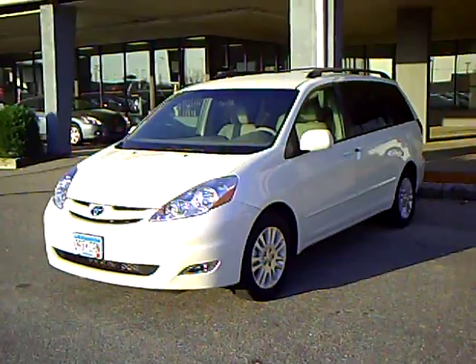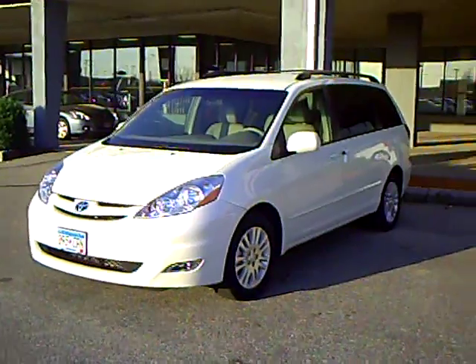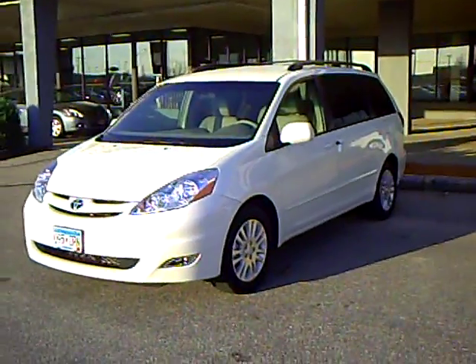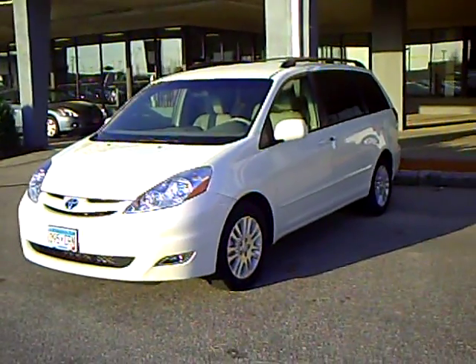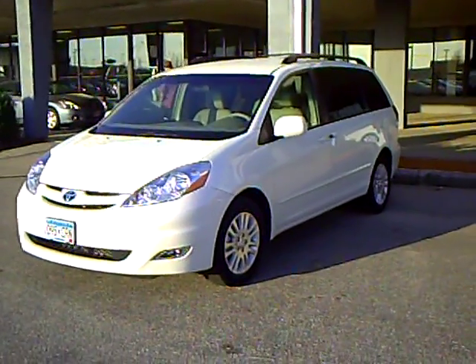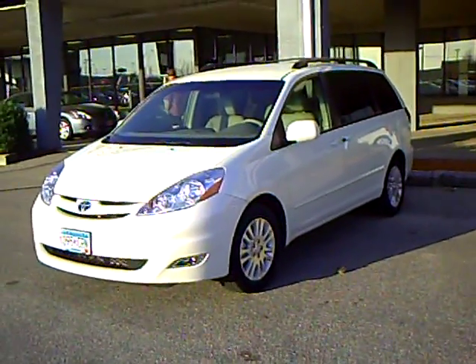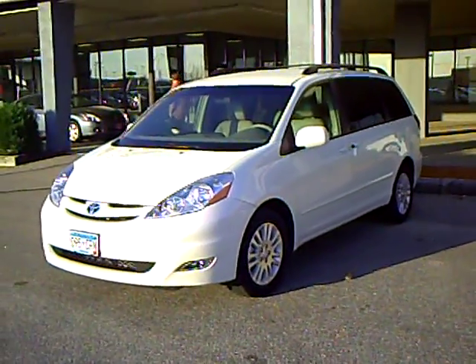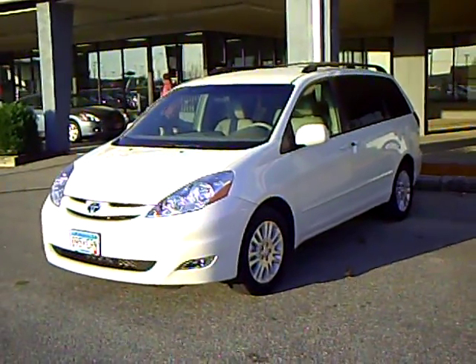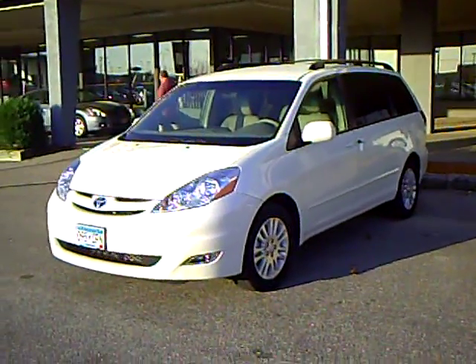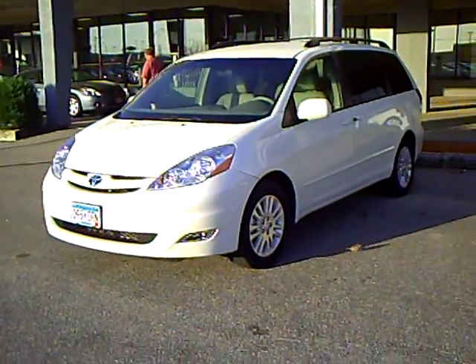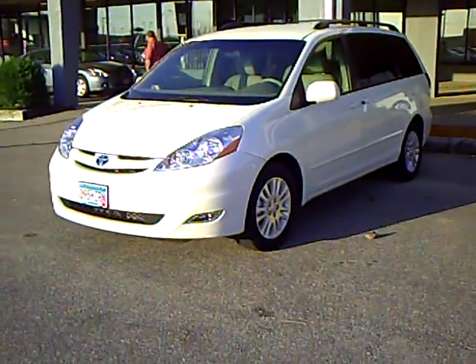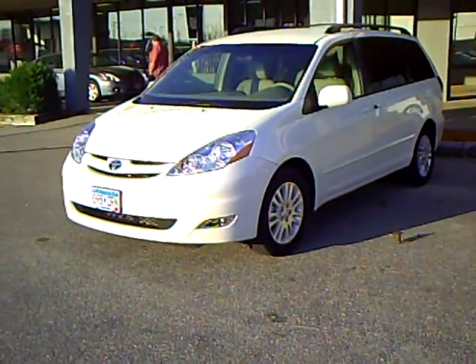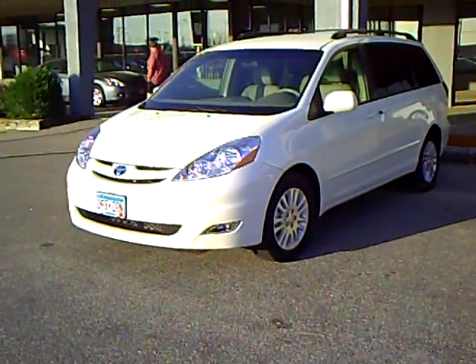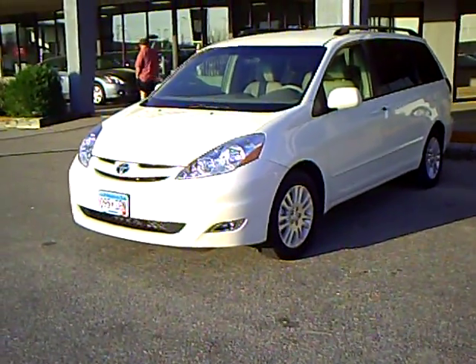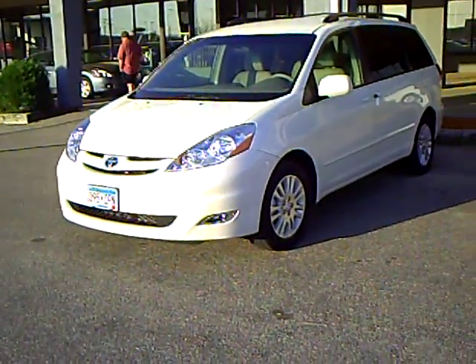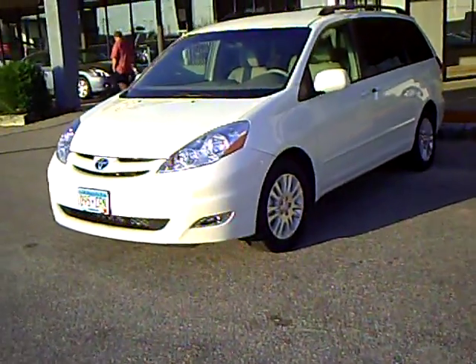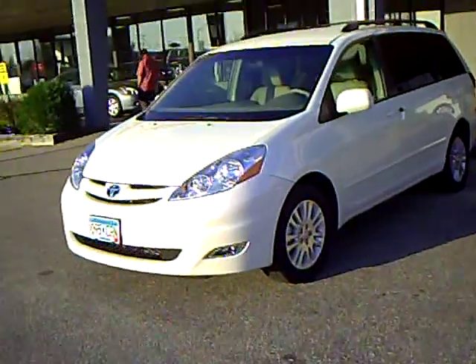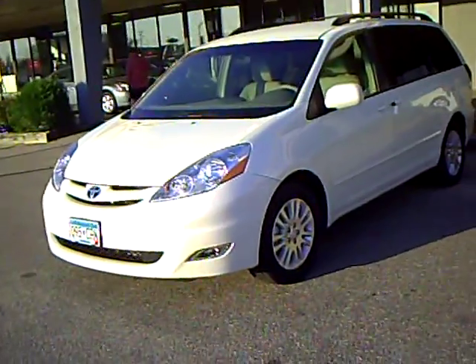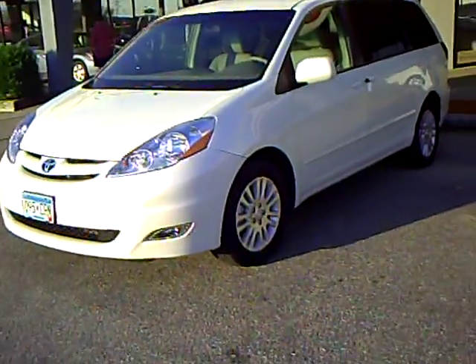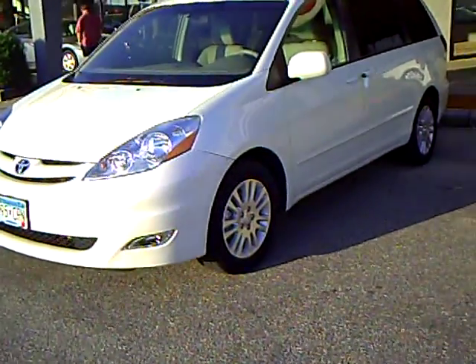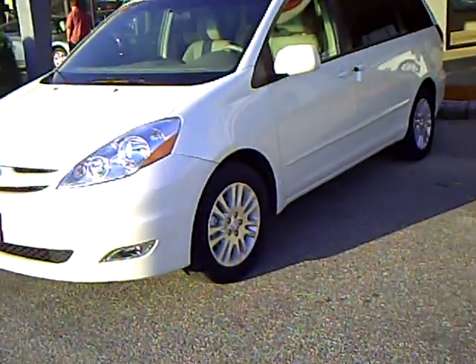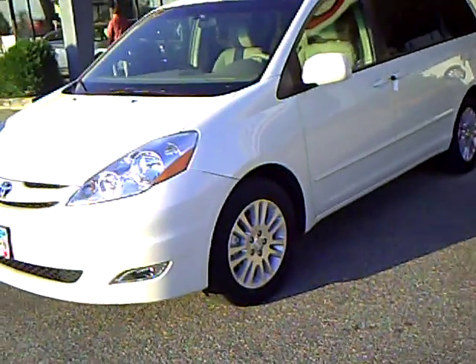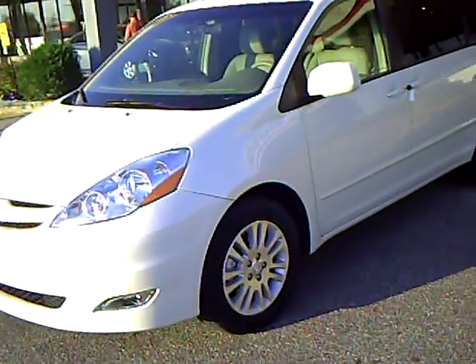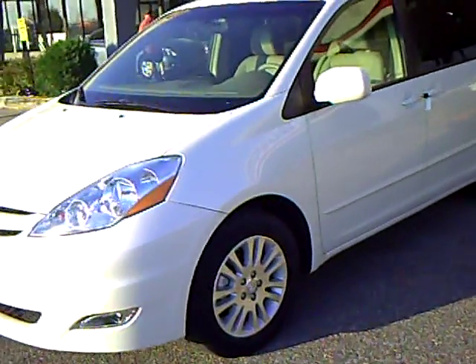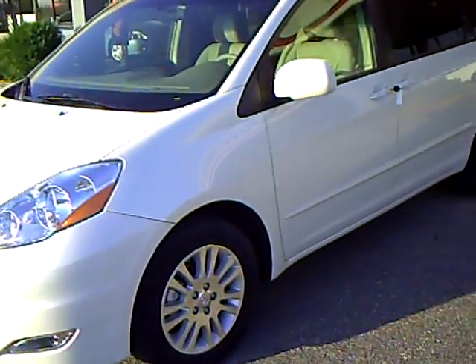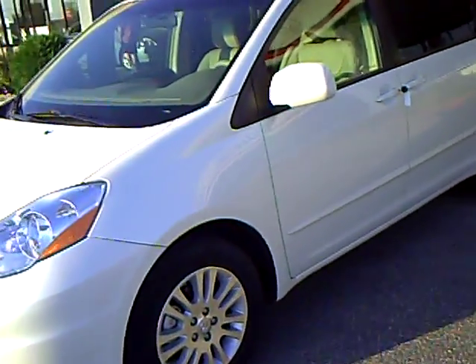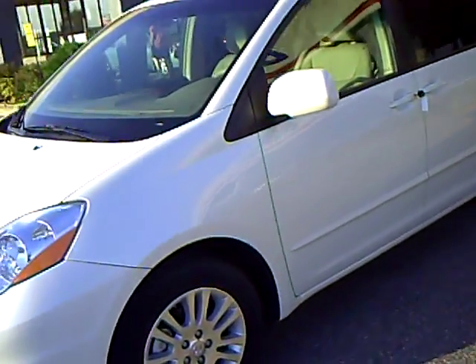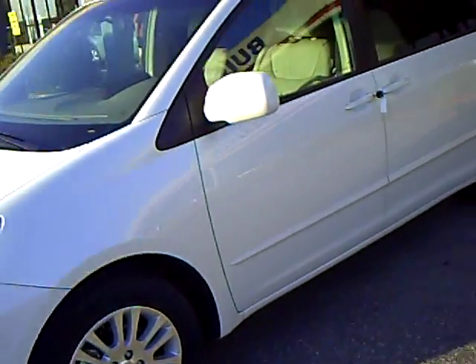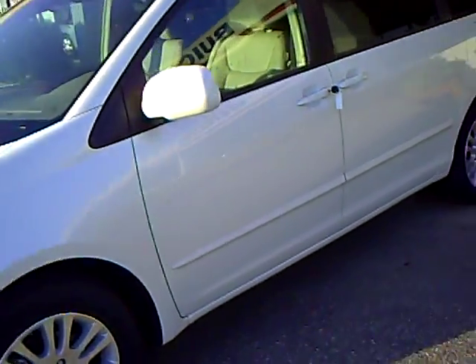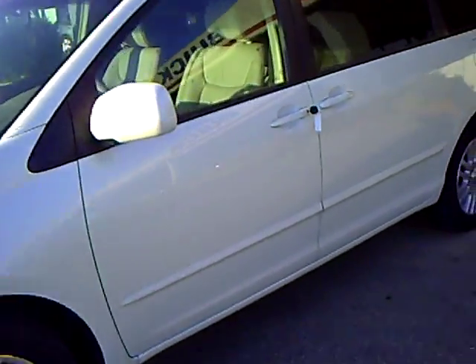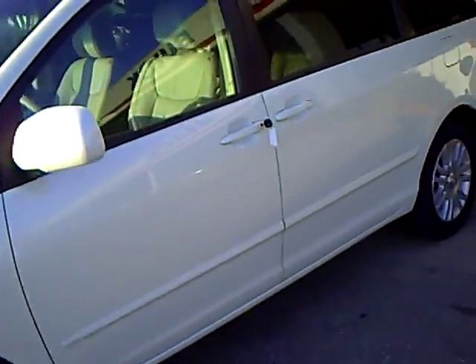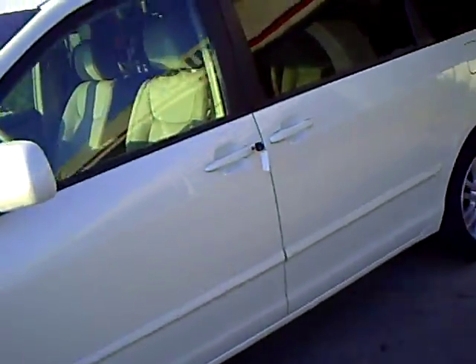Hi, this is Robert Ruder from Mills Auto Center. This is a 2010 Toyota Sienna XLE. Stock number is 4110128A.